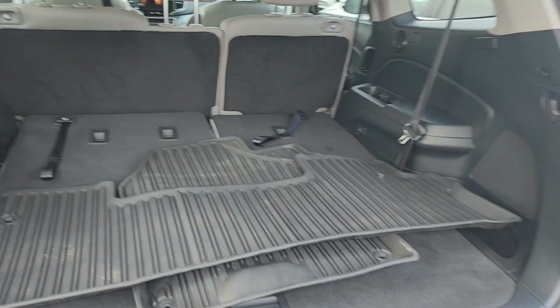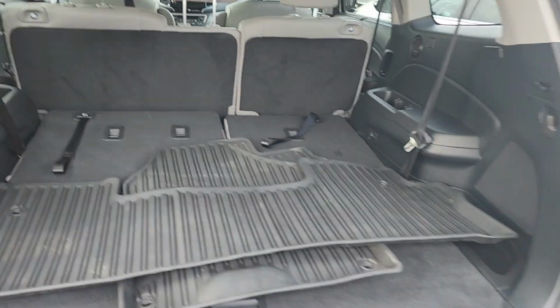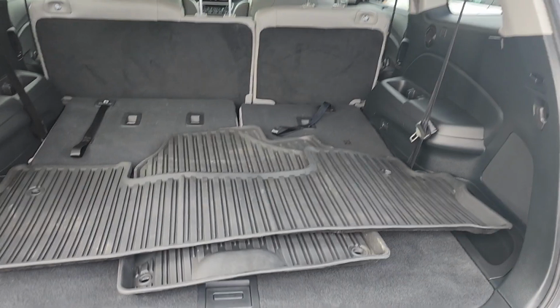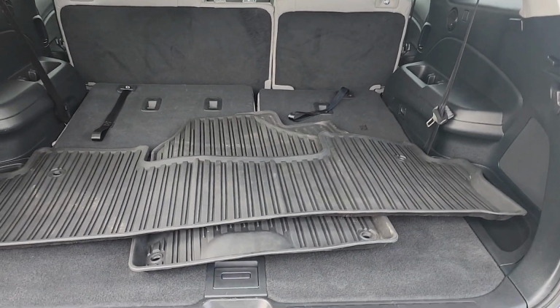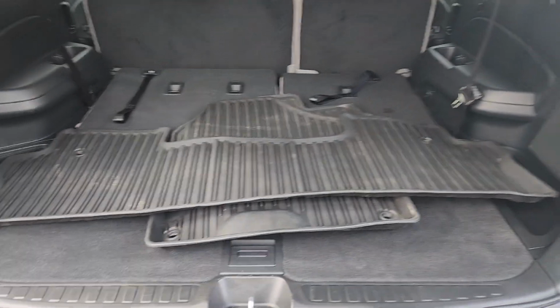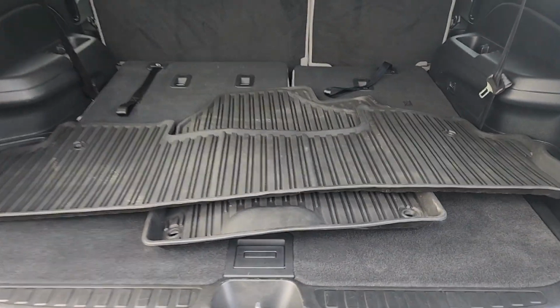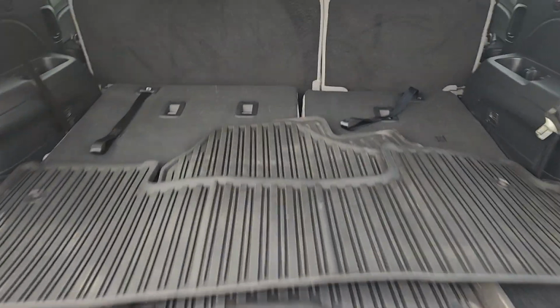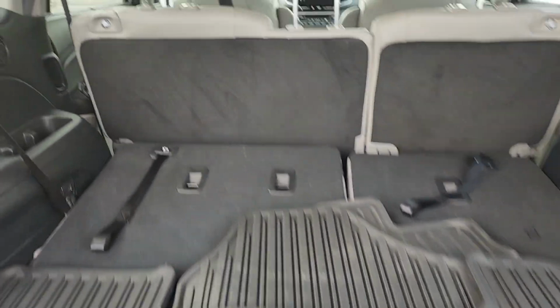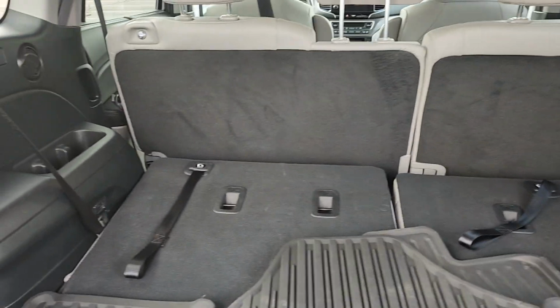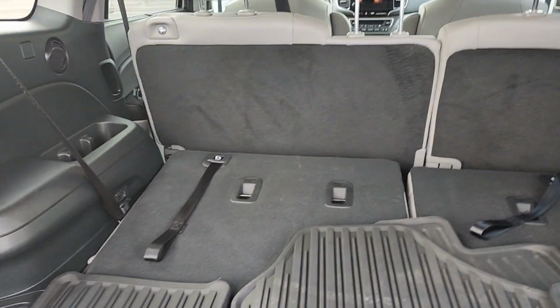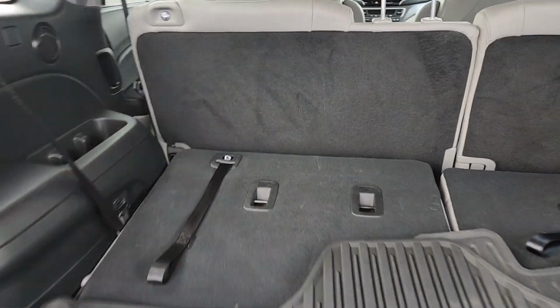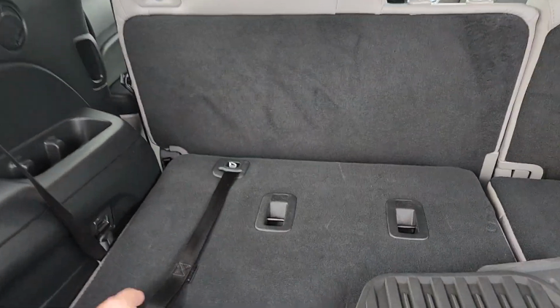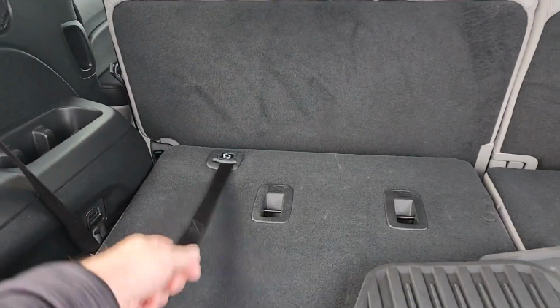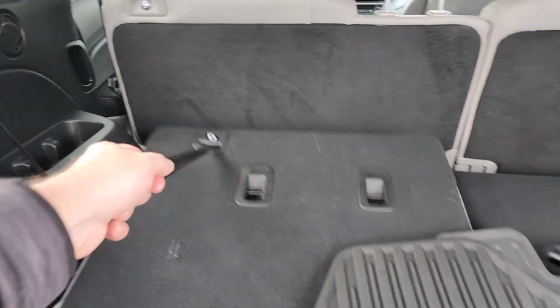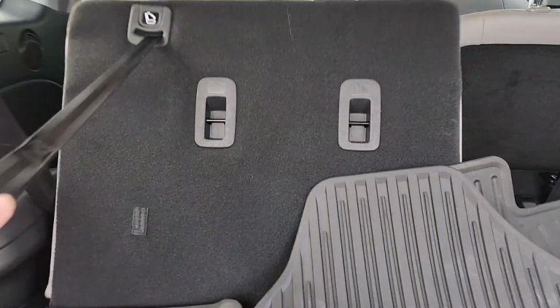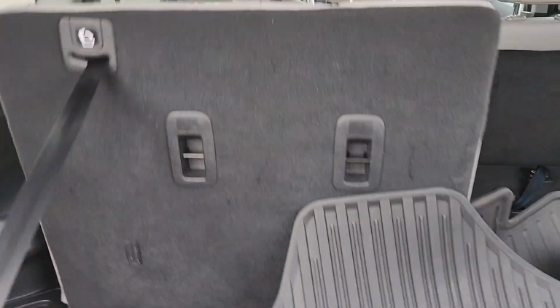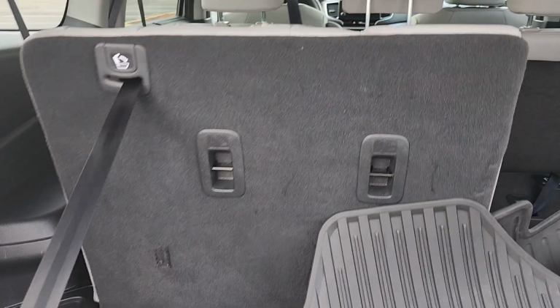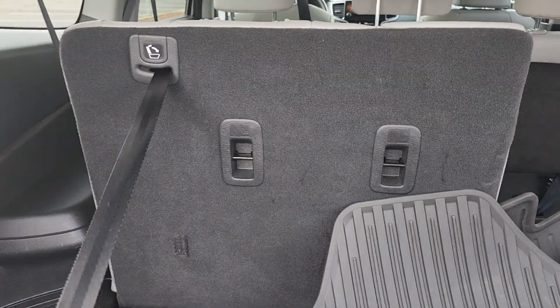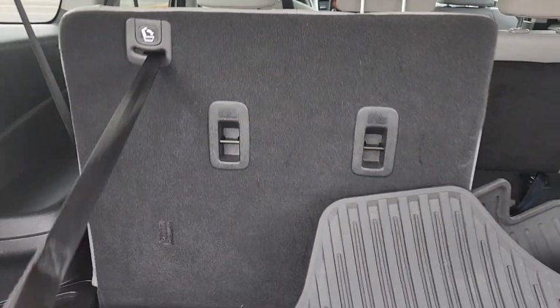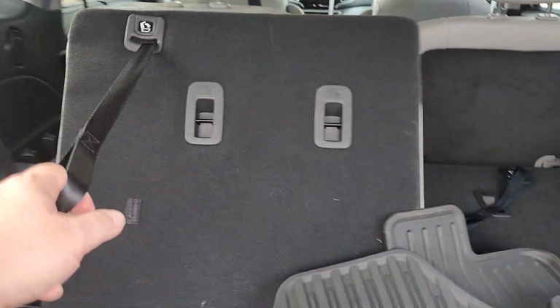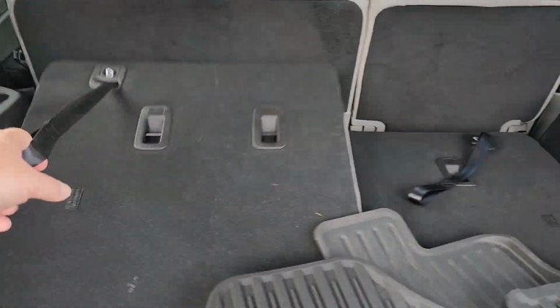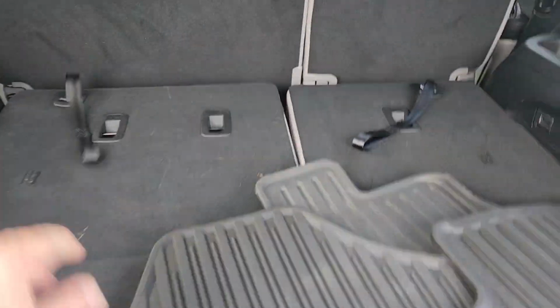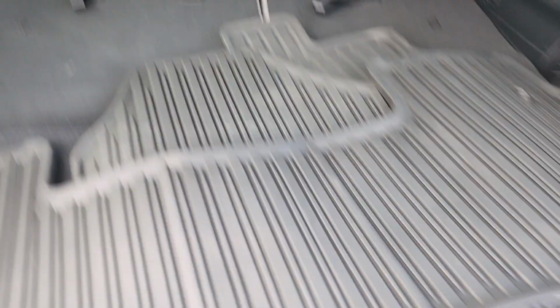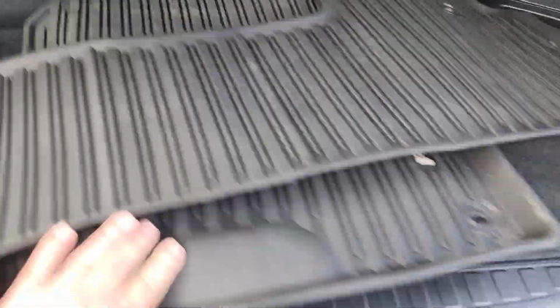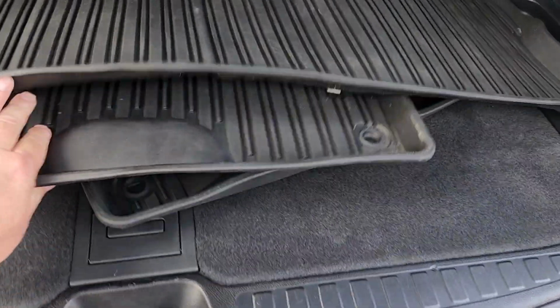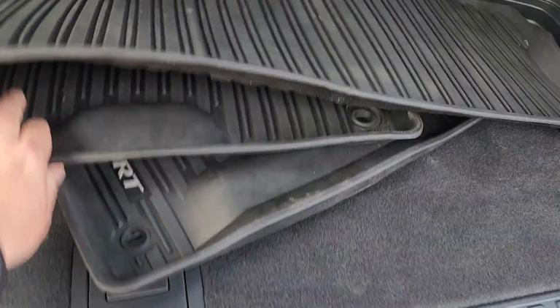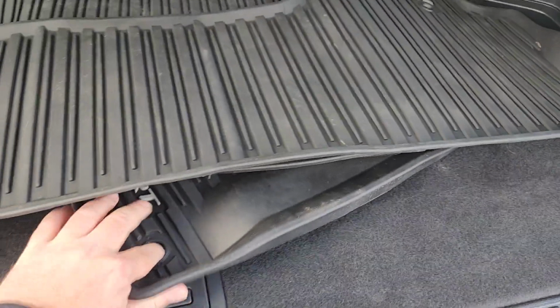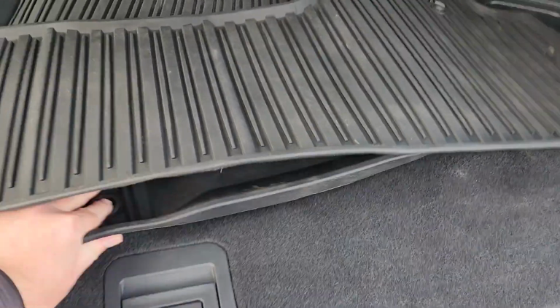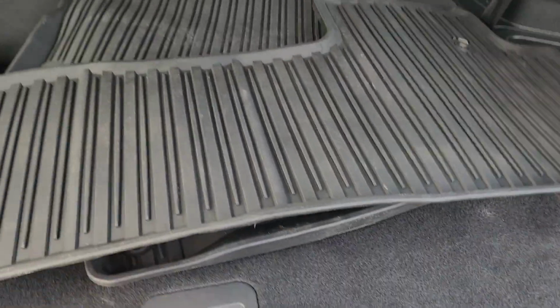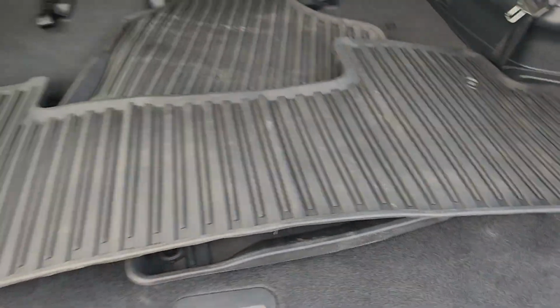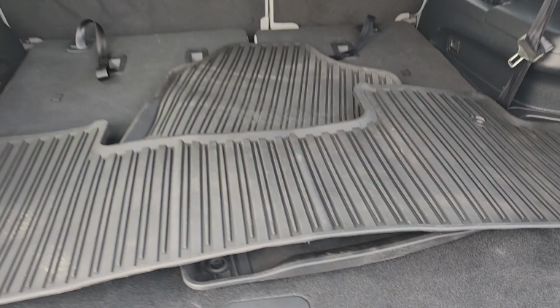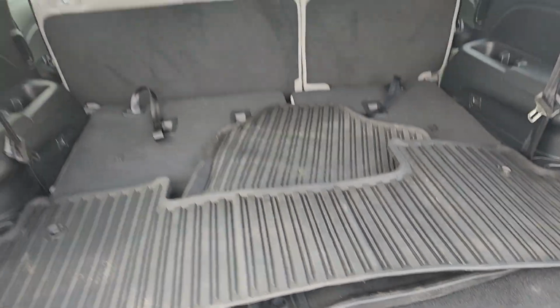They were nice enough to leave you all-season mats. You do have three rows — the third row pulls back with just a pull of the strap. You have additional storage underneath here.